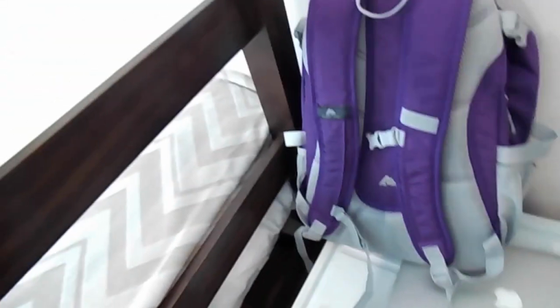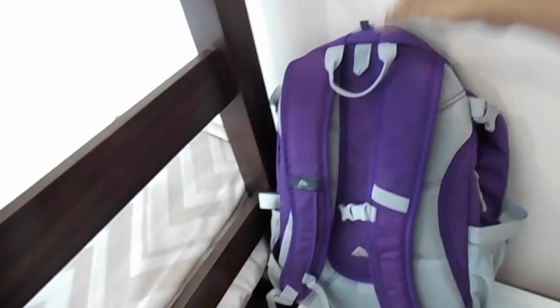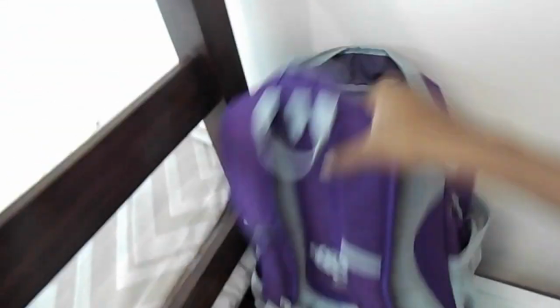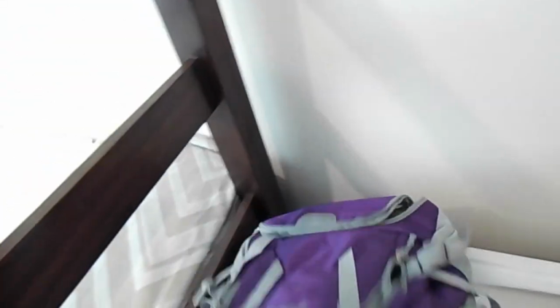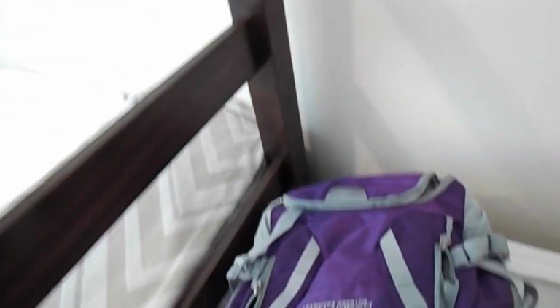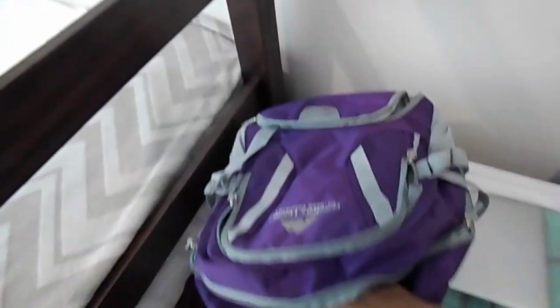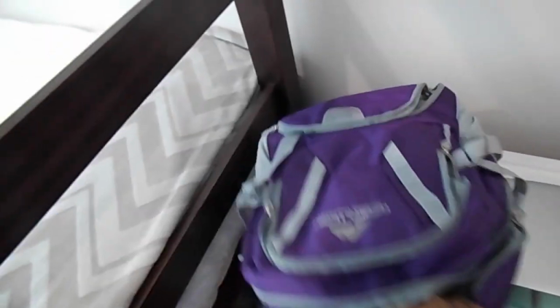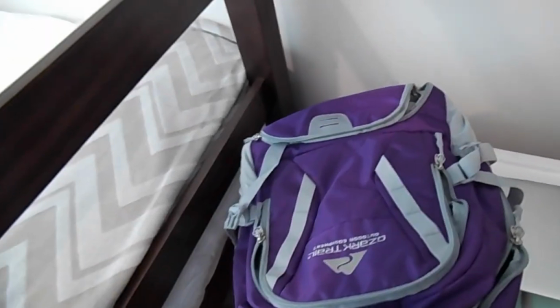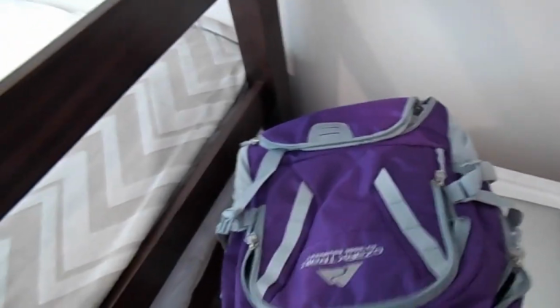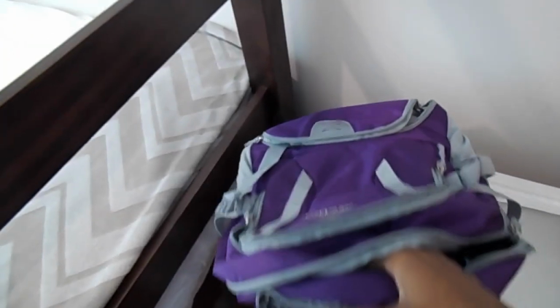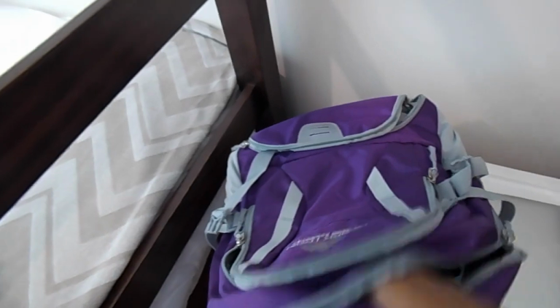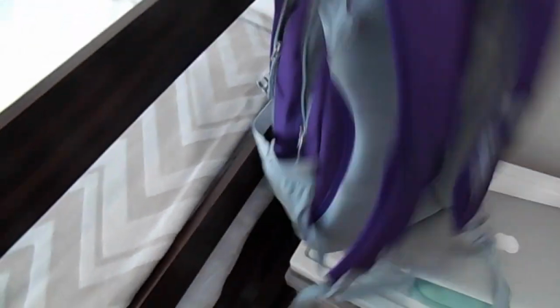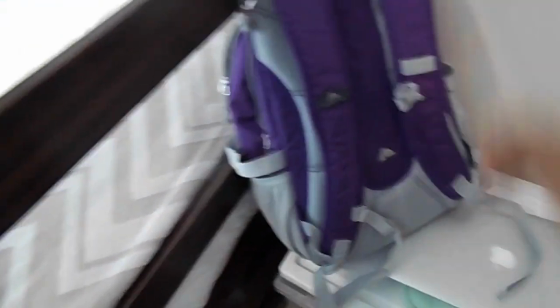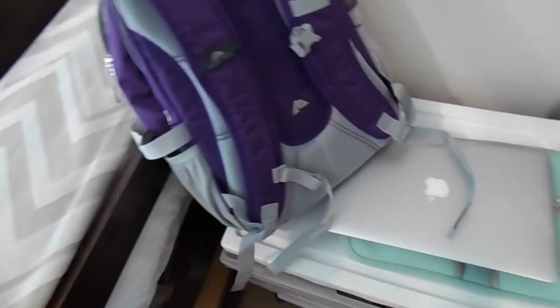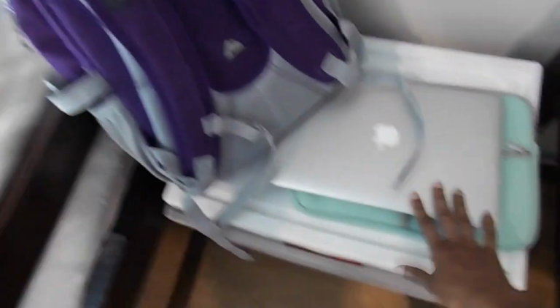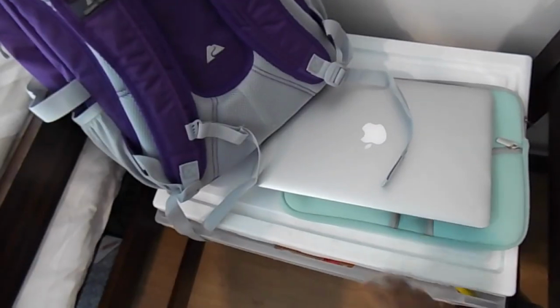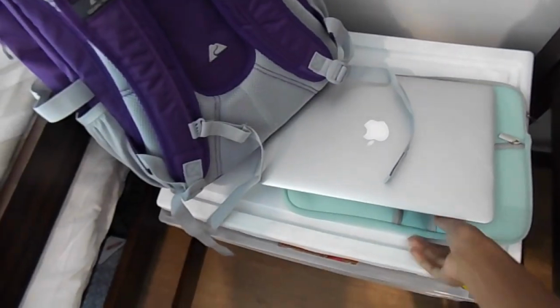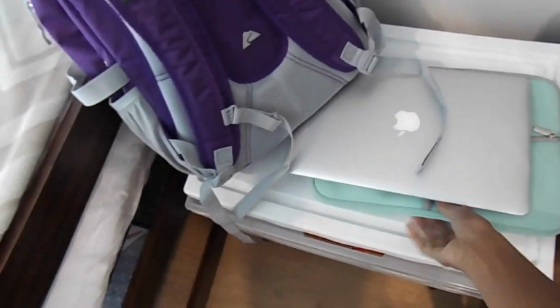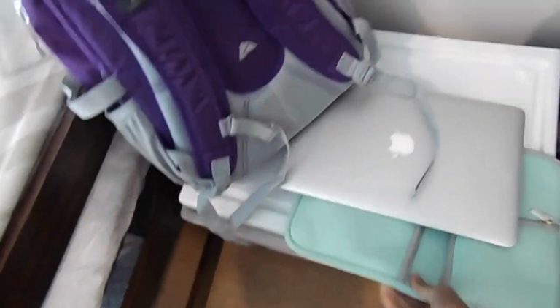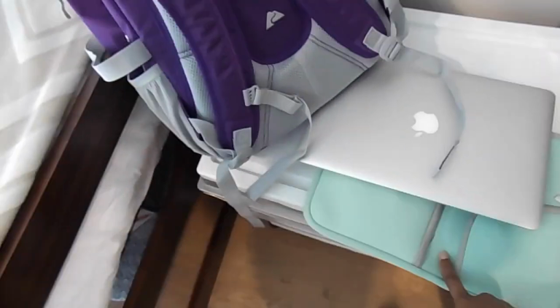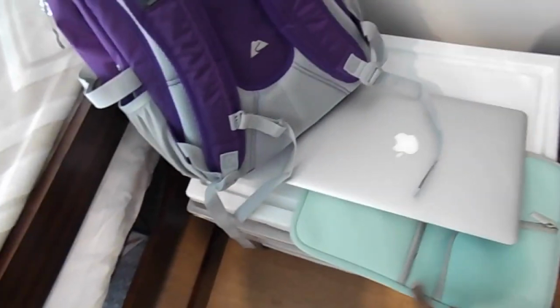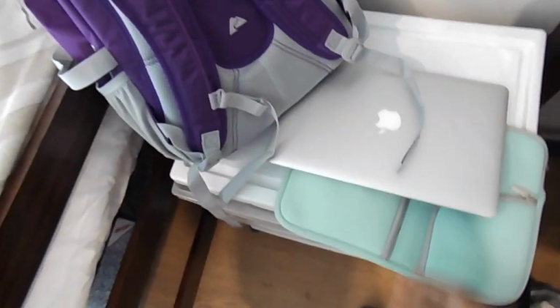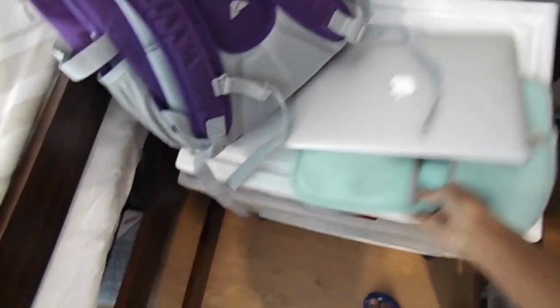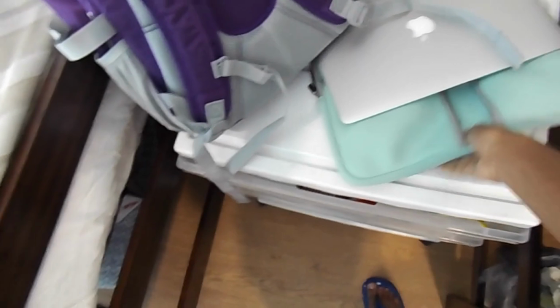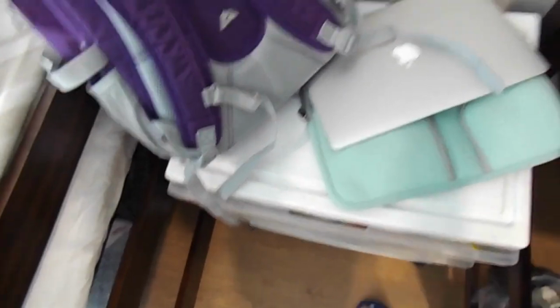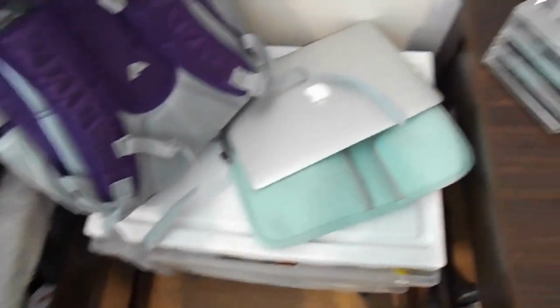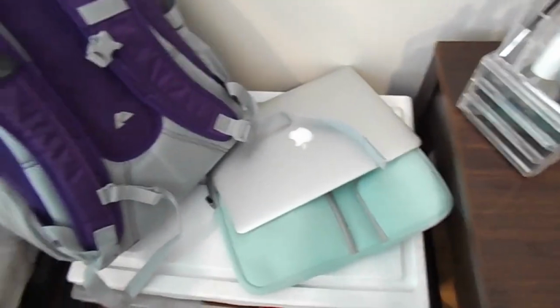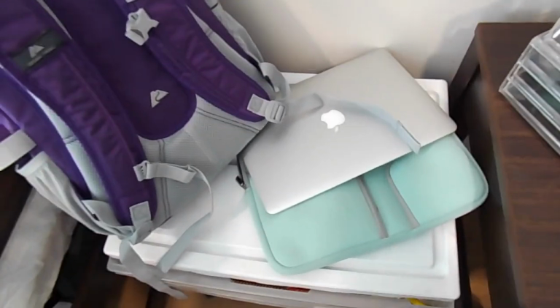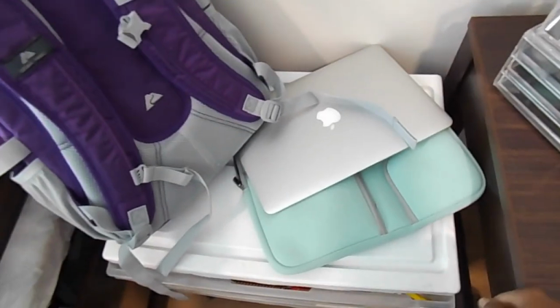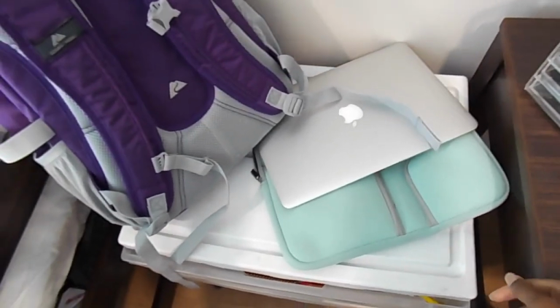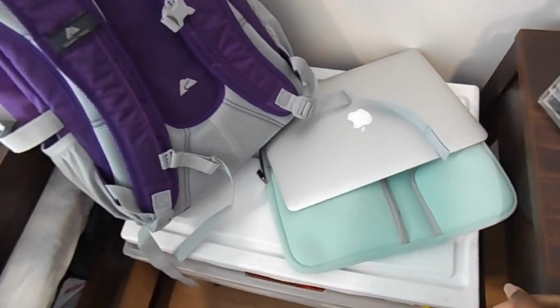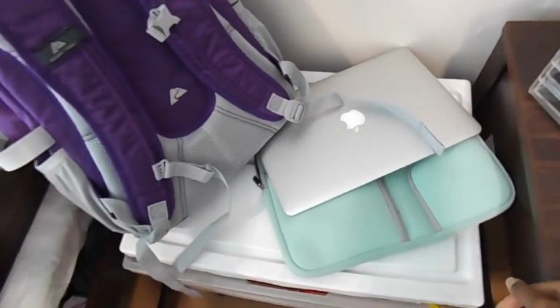This is my book bag — bought it from Walmart for like $19. And my laptop and laptop case, which I bought from Amazon for like $6 or $7.